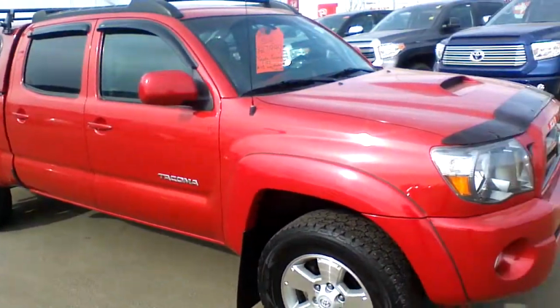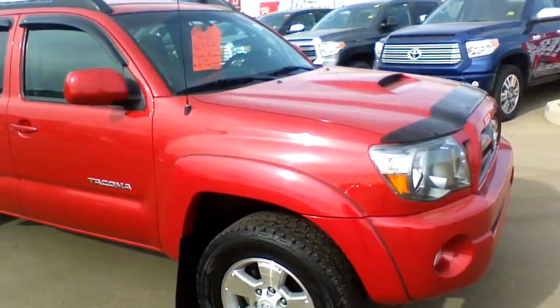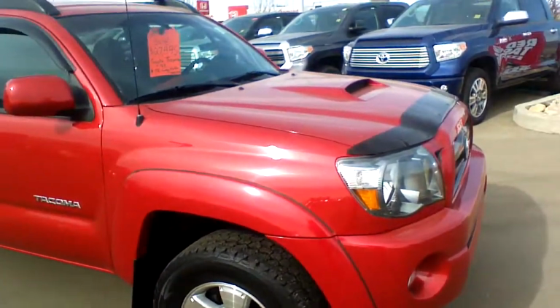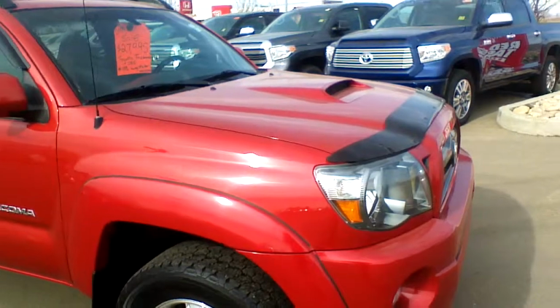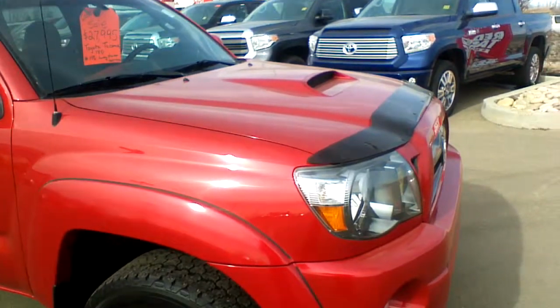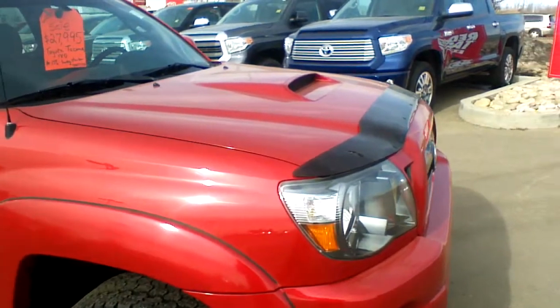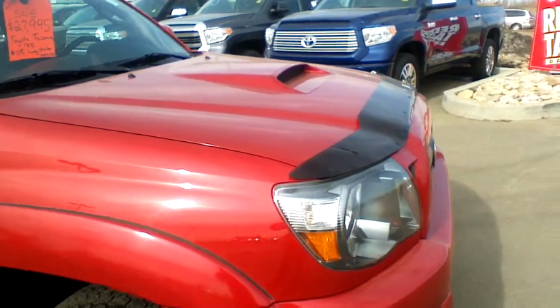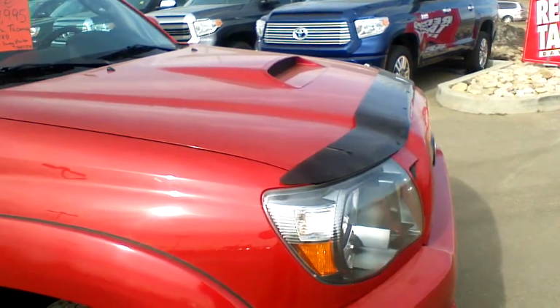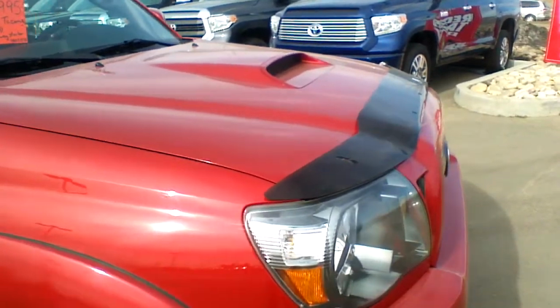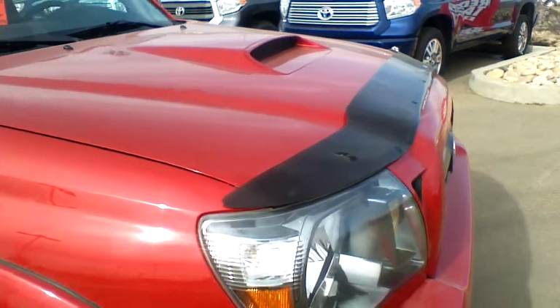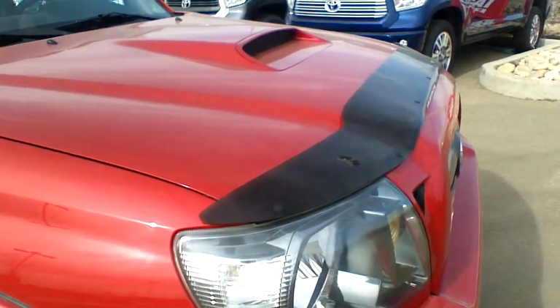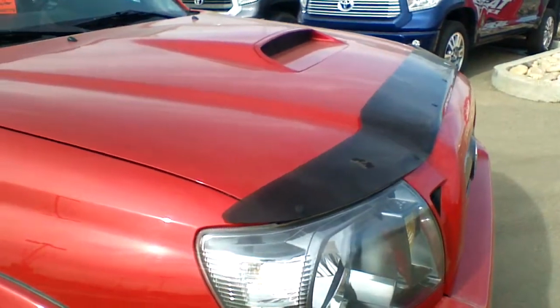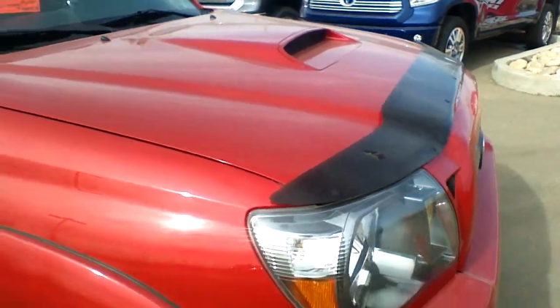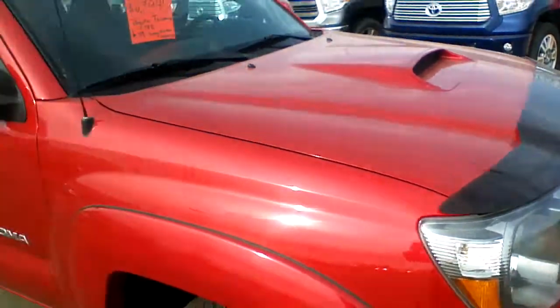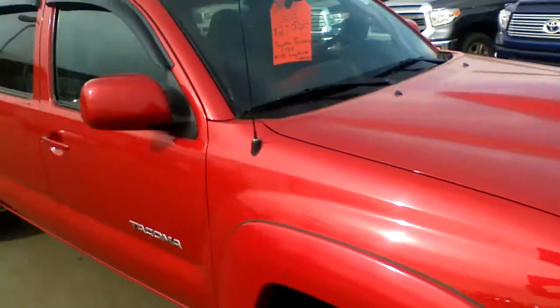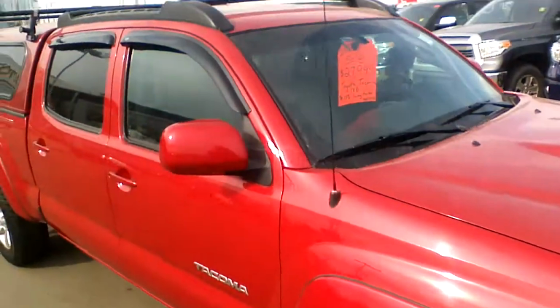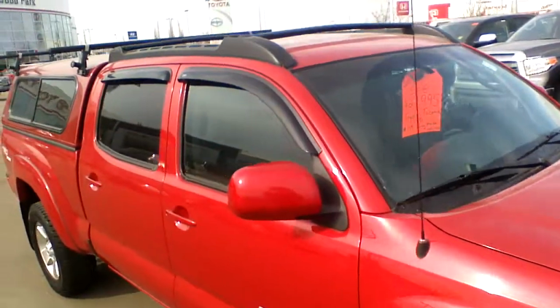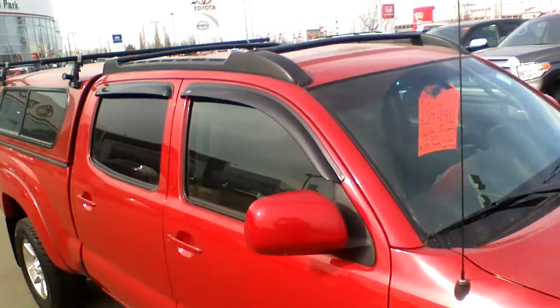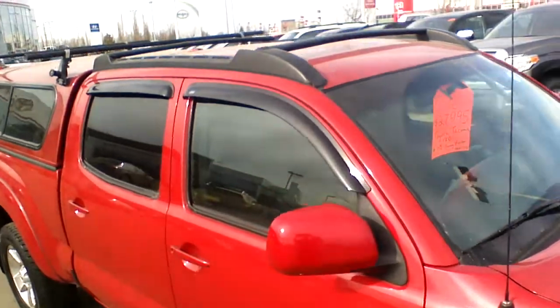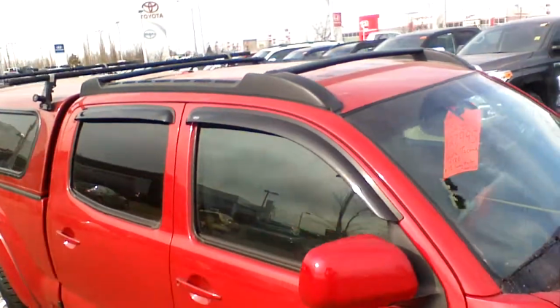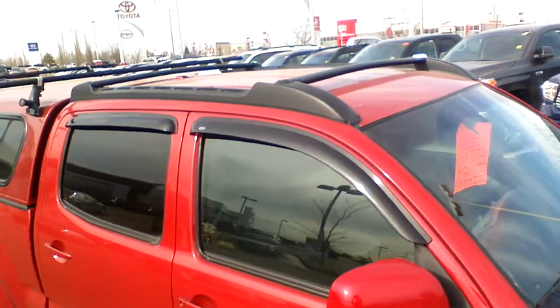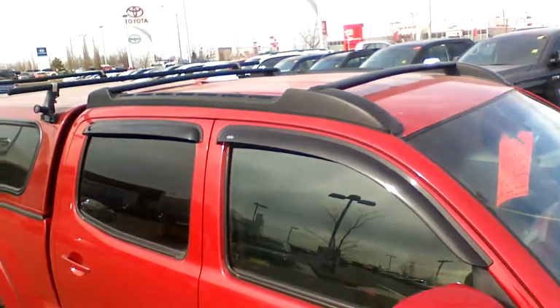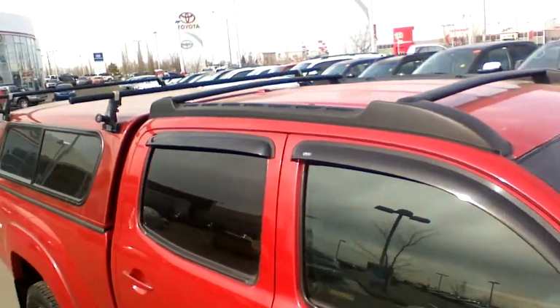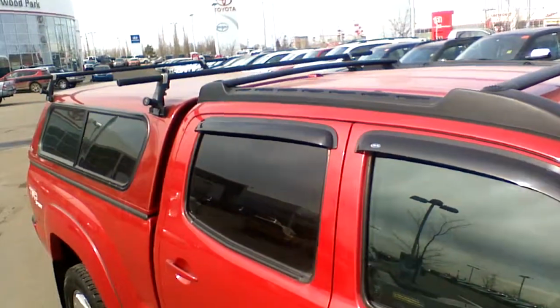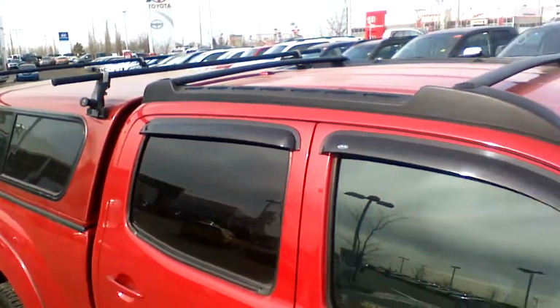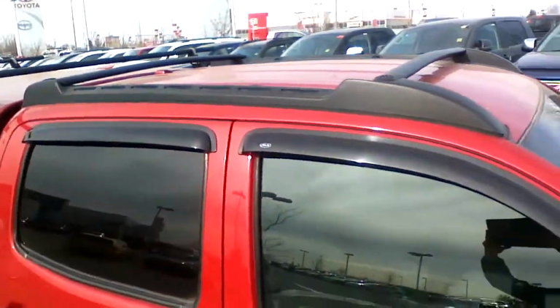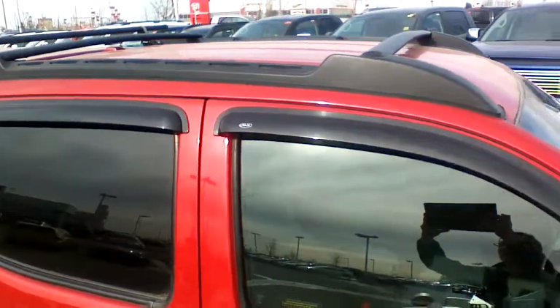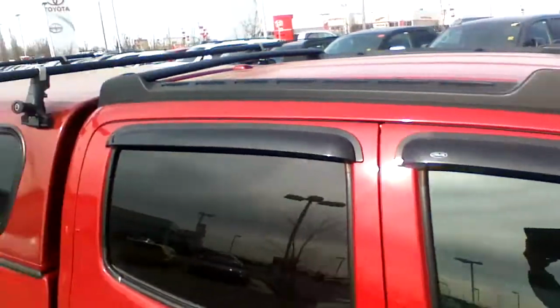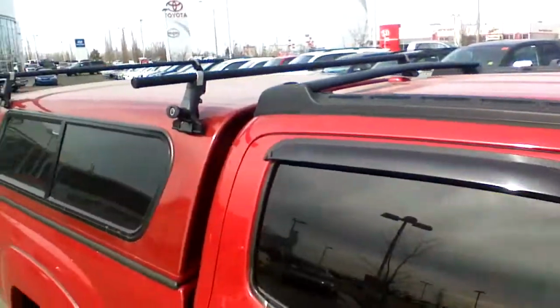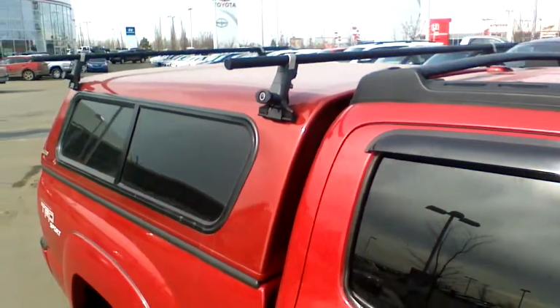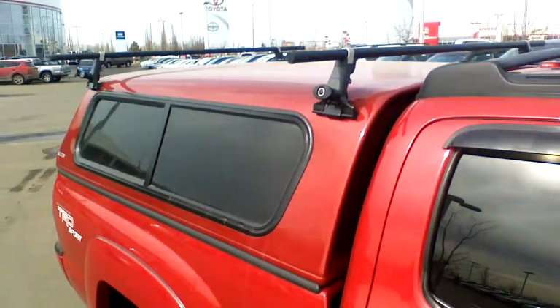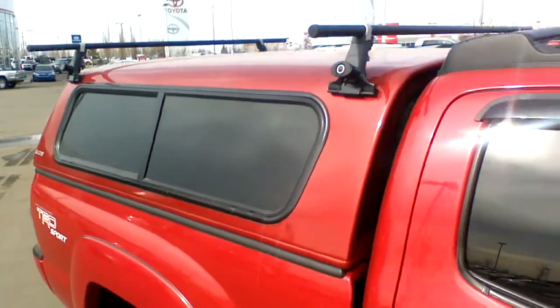It also has lots of additional equipment on it, beginning from the hood deflector. Up here you're going to find roof racks with the crossbars on the truck and on the canopy as well.